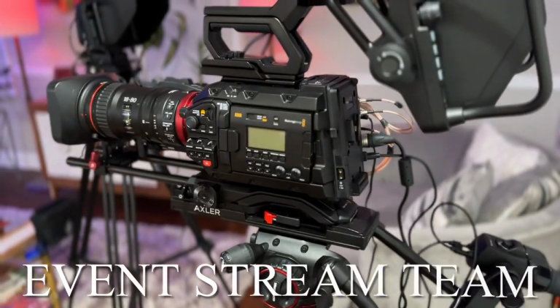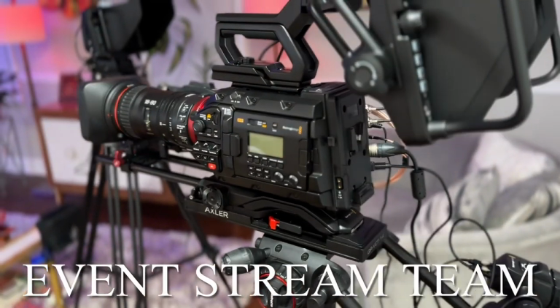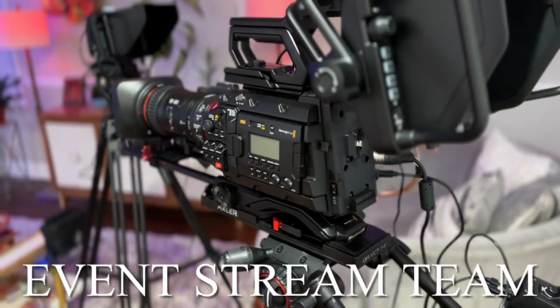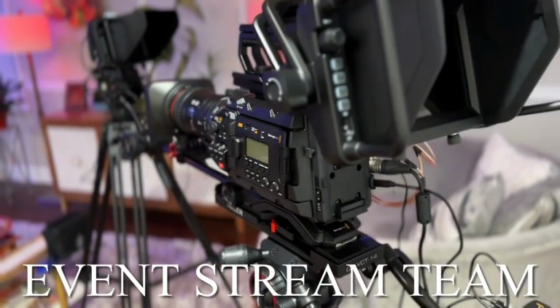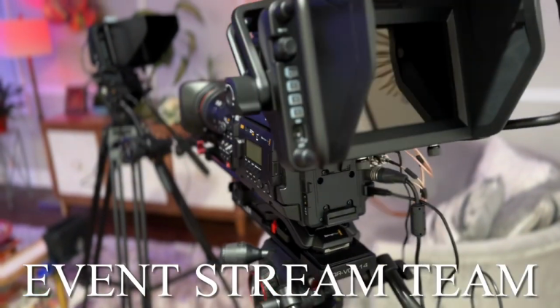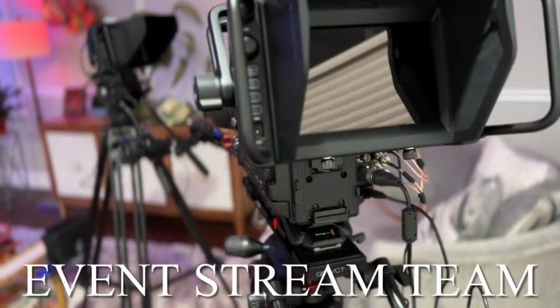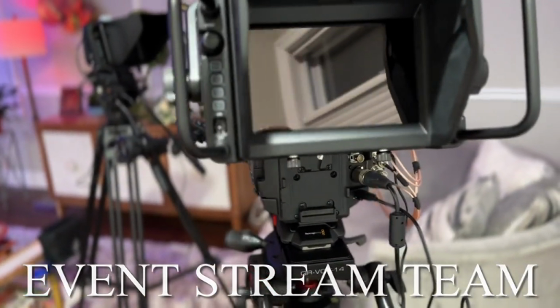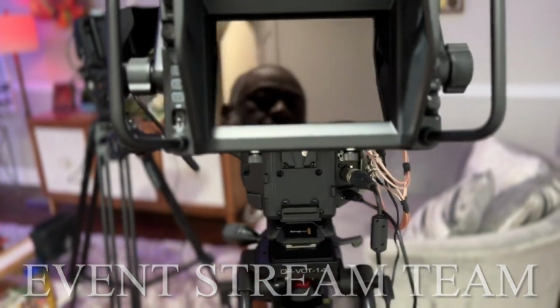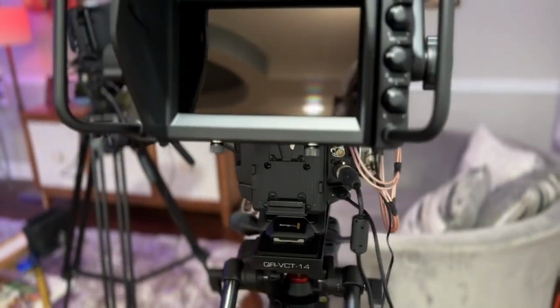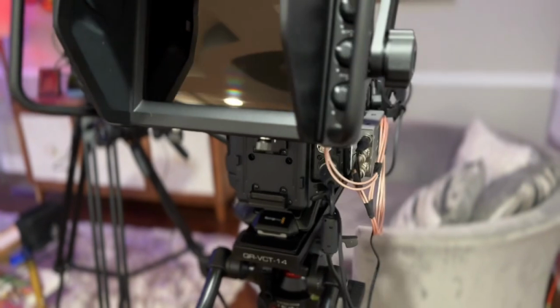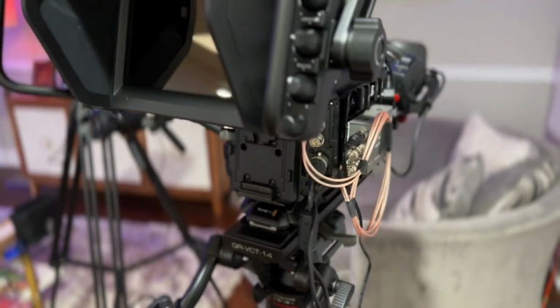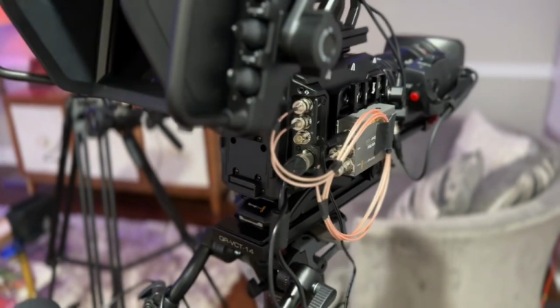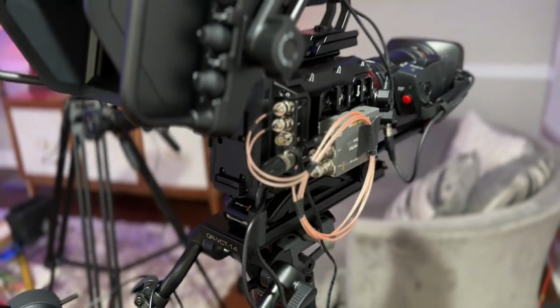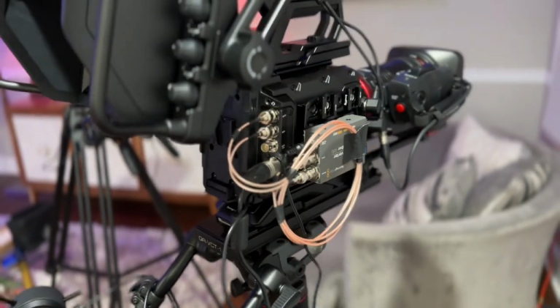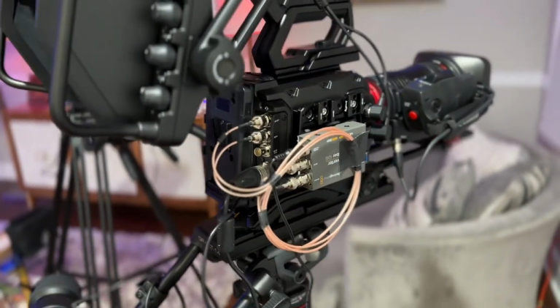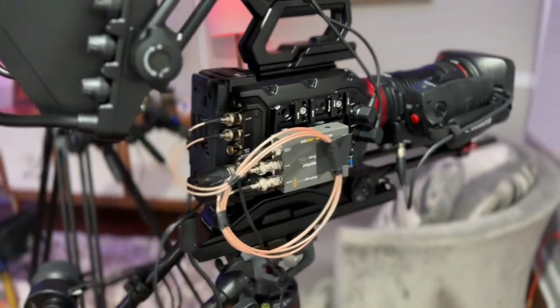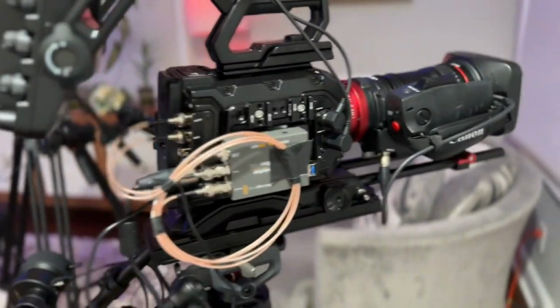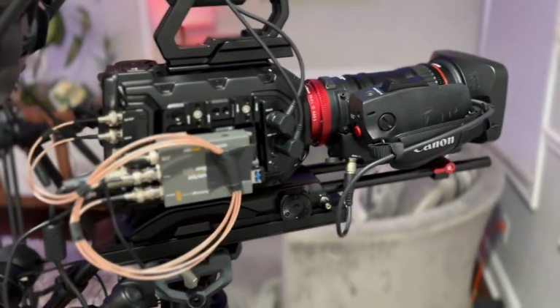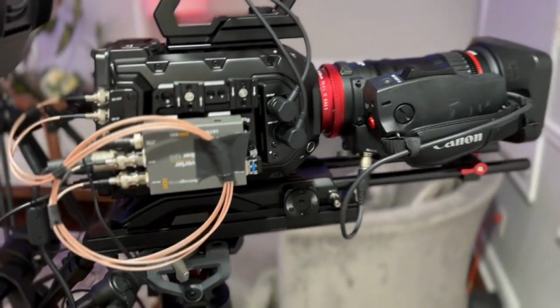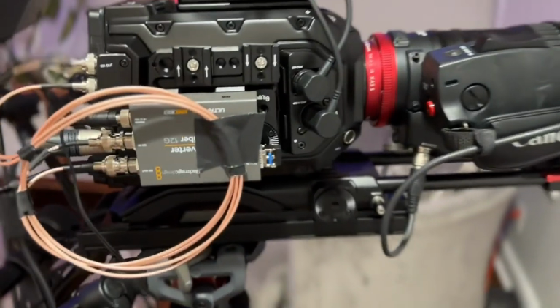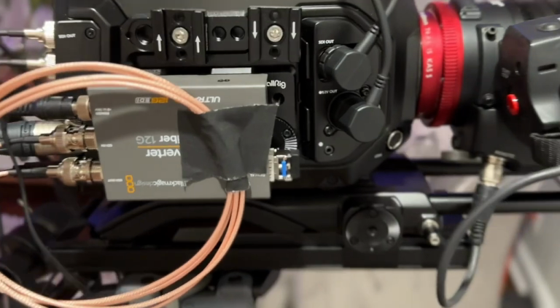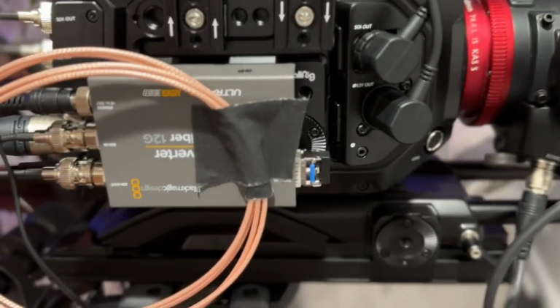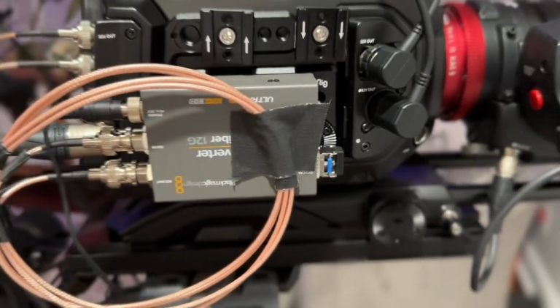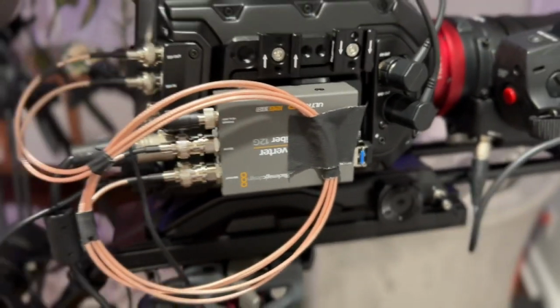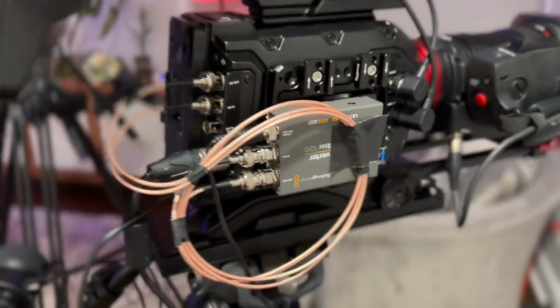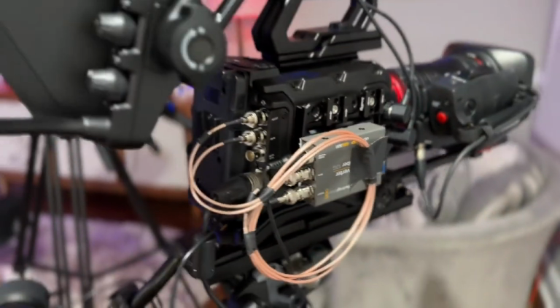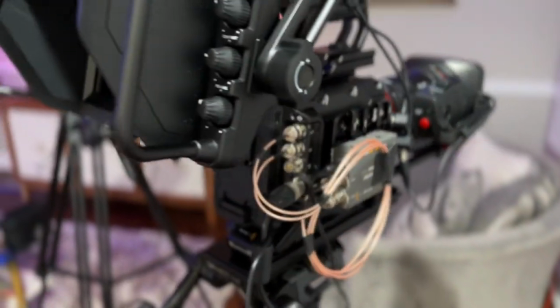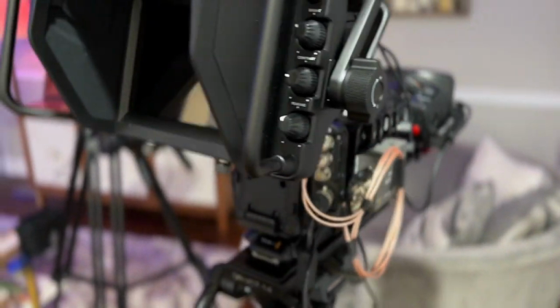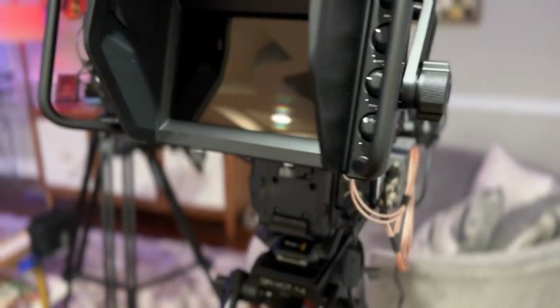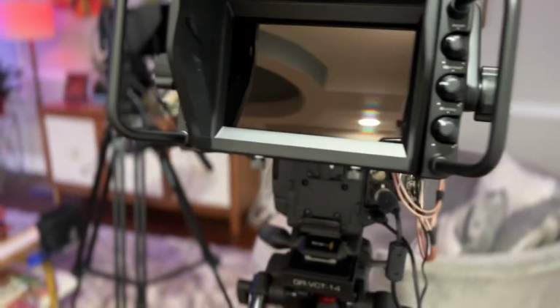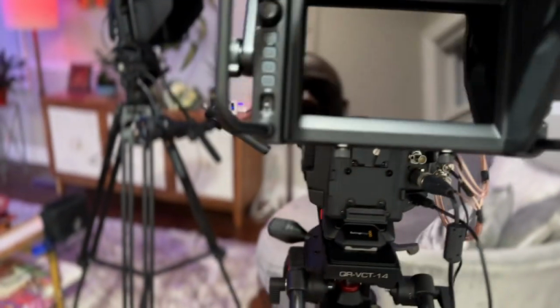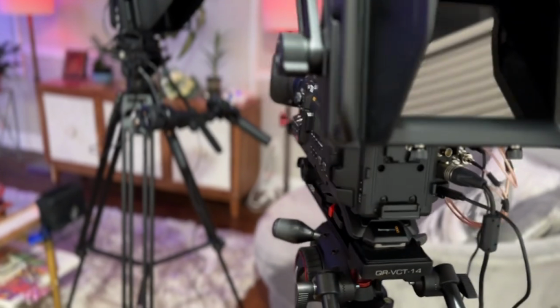Hello, it's Jimmy Reed of the Event Stream Team. Today we're testing the configuration for the Blackmagic Design Ursa Broadcast G2 using a 12G fiber converter.